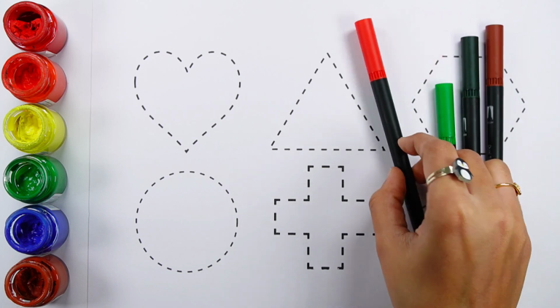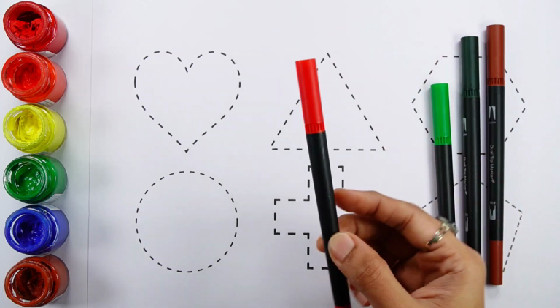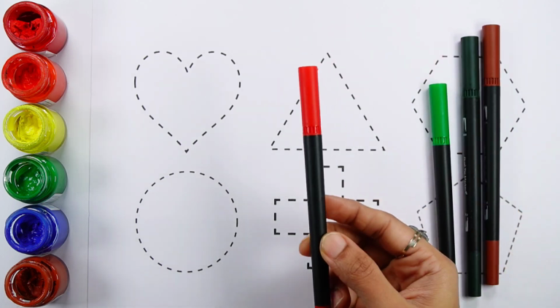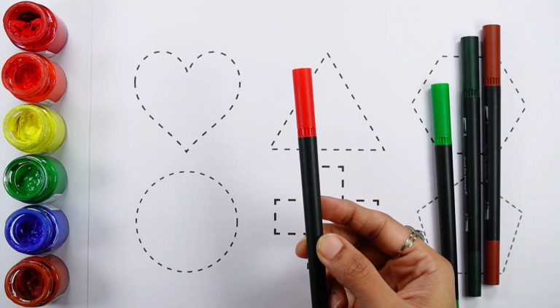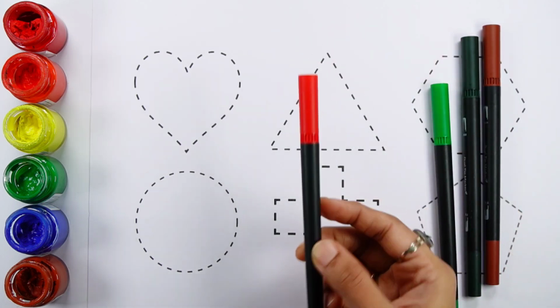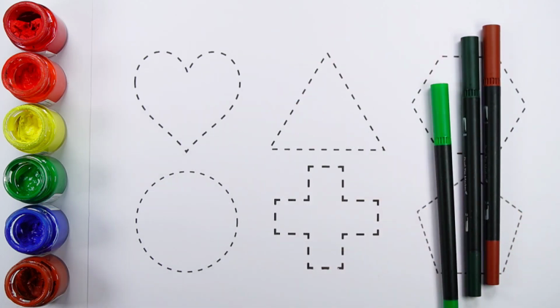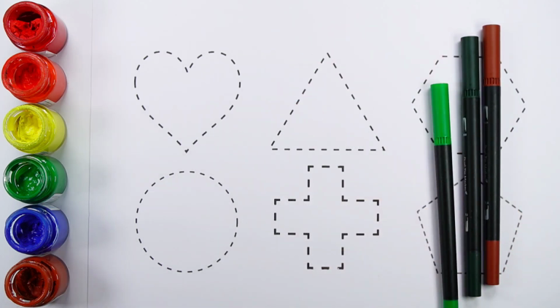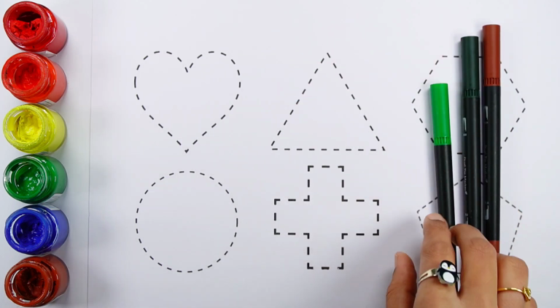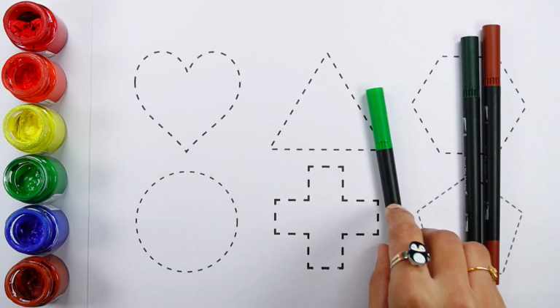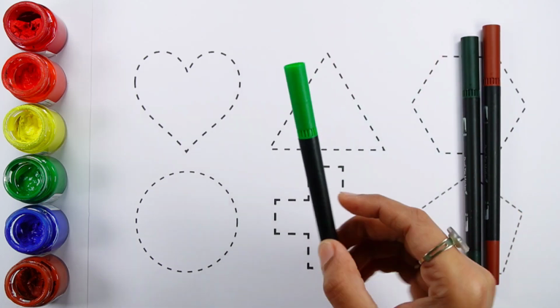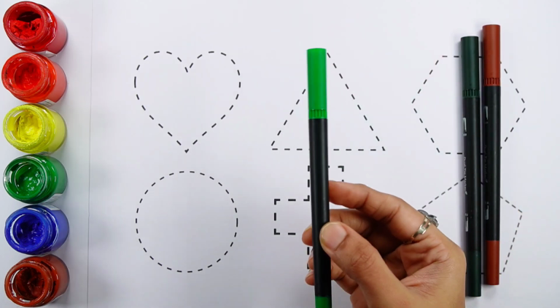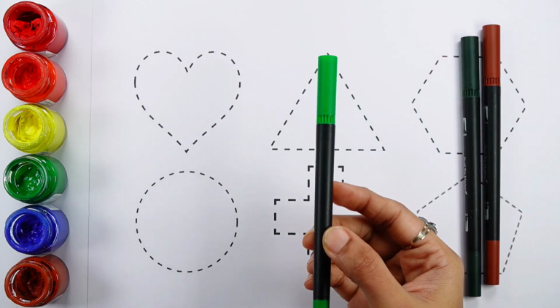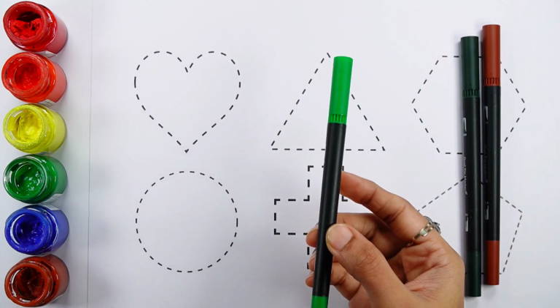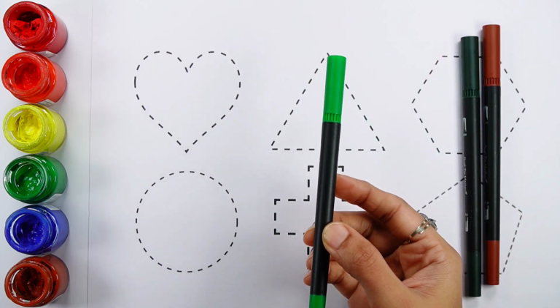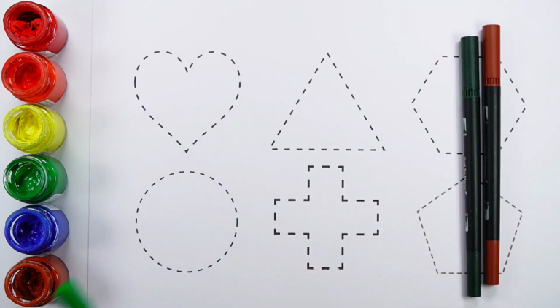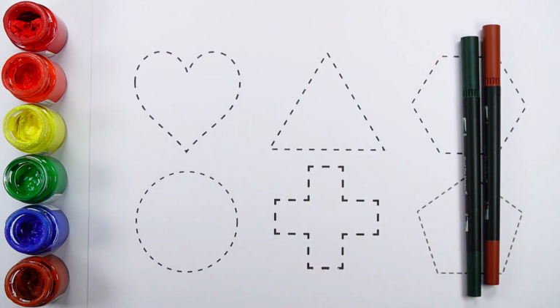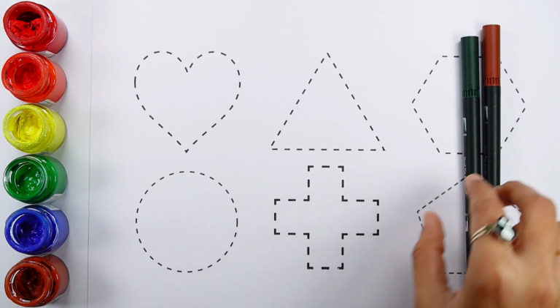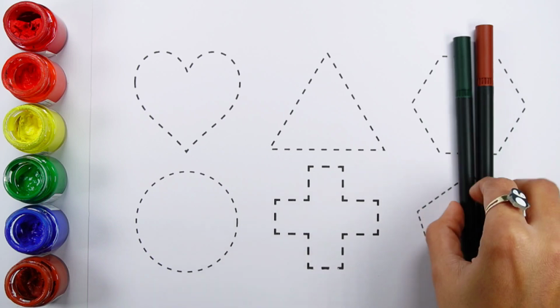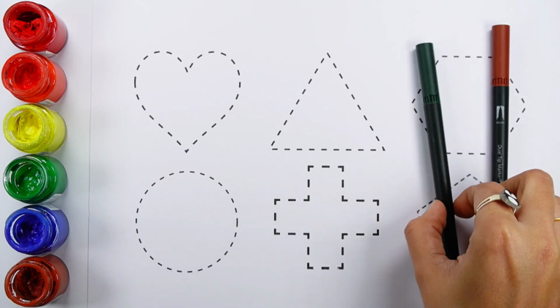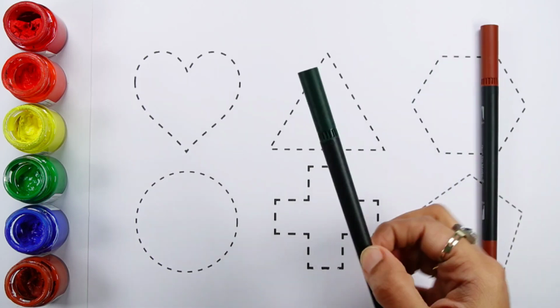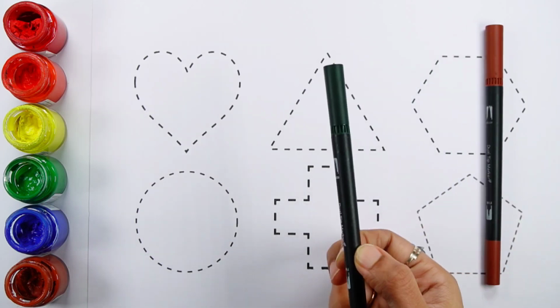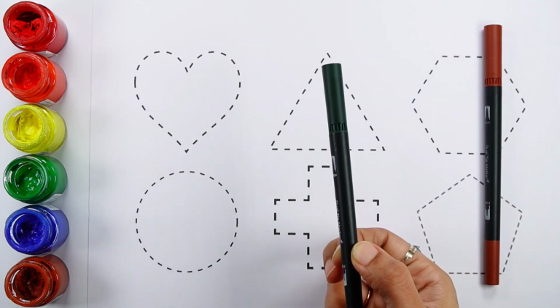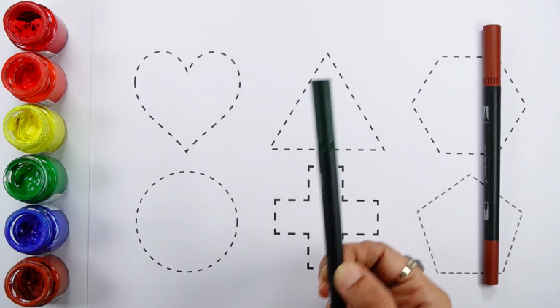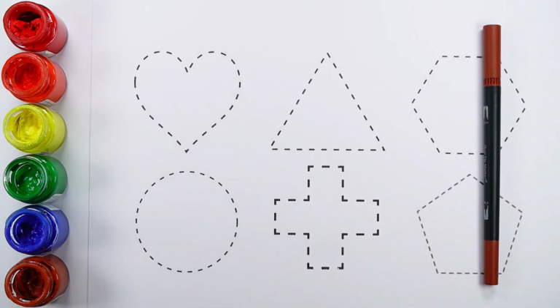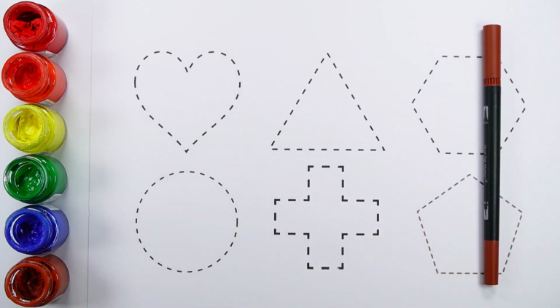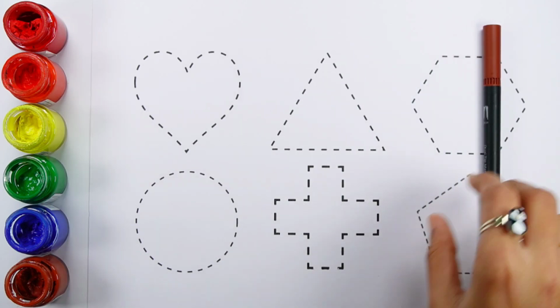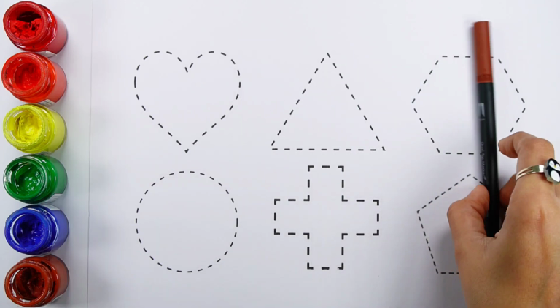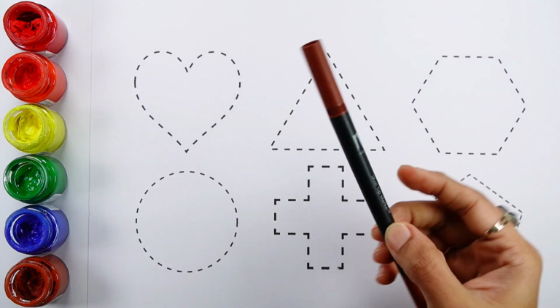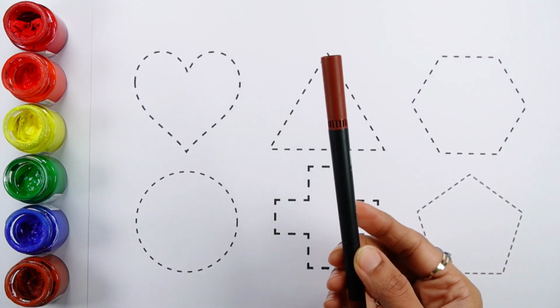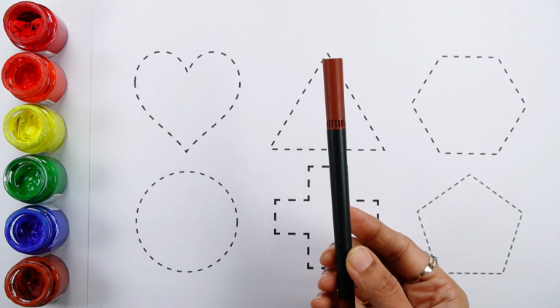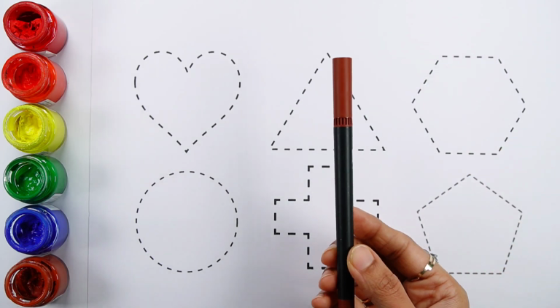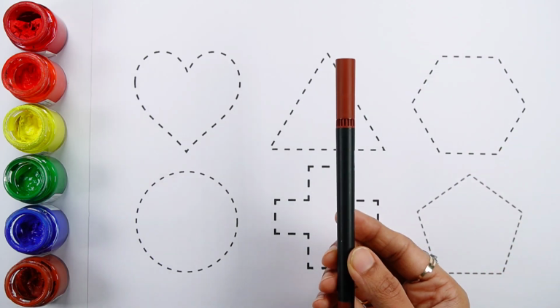Red color, Light green color, Dark green color, Brown color.